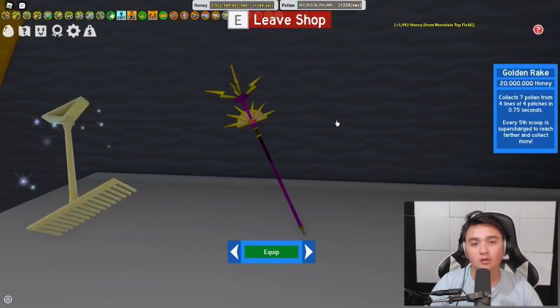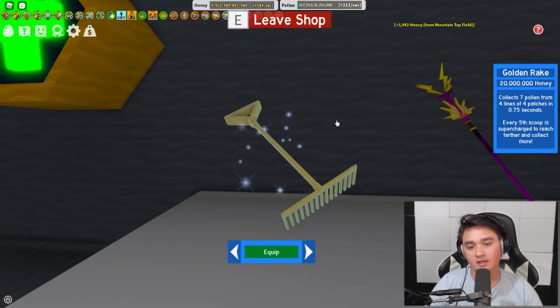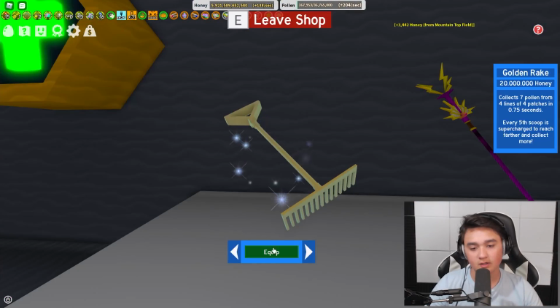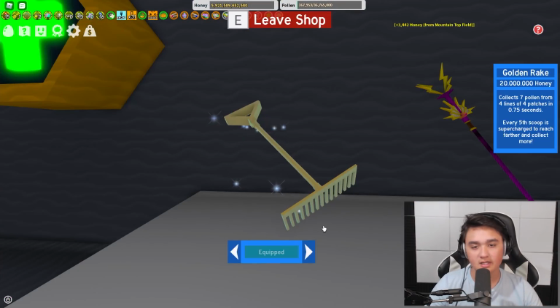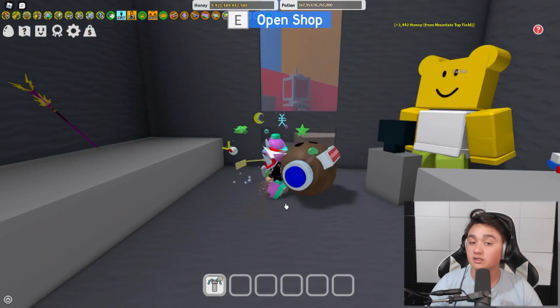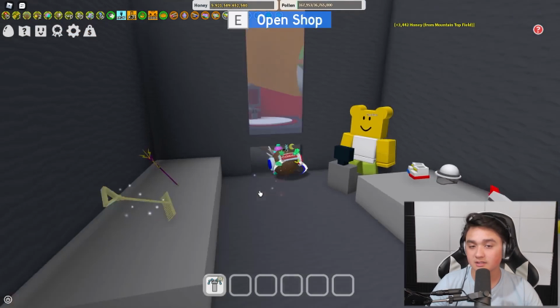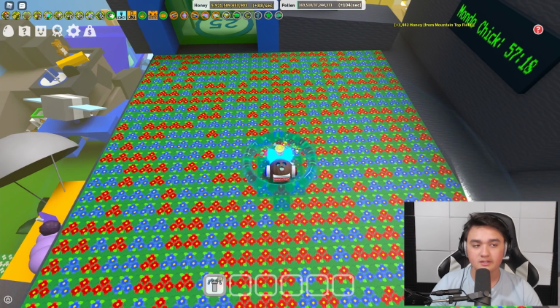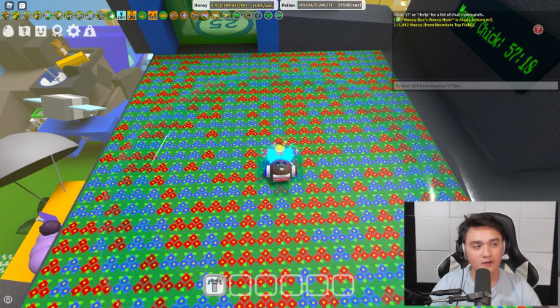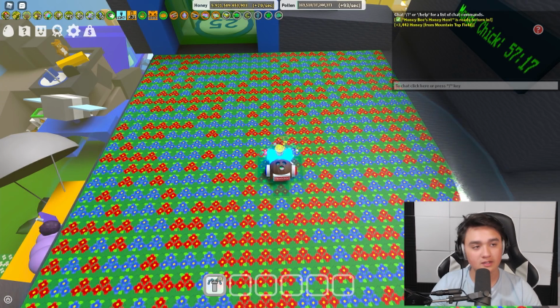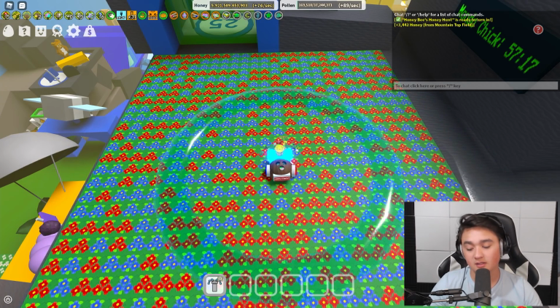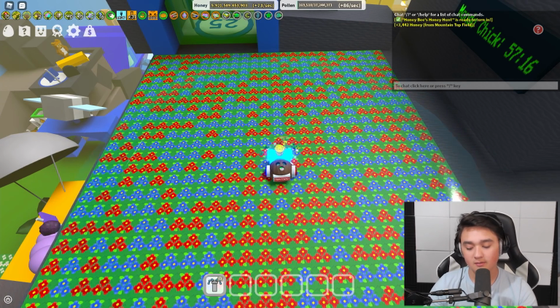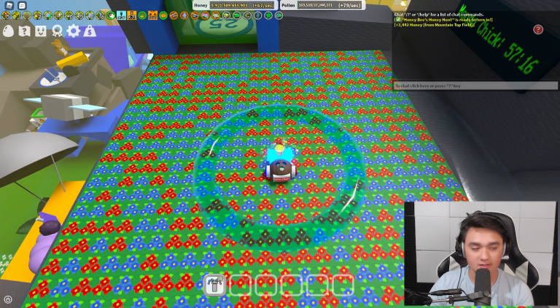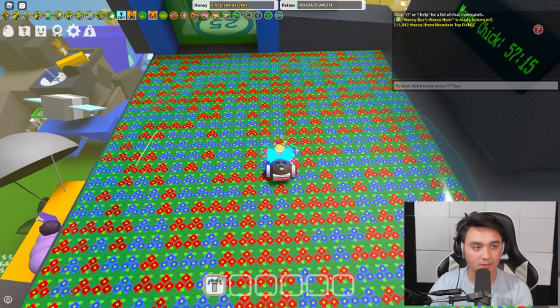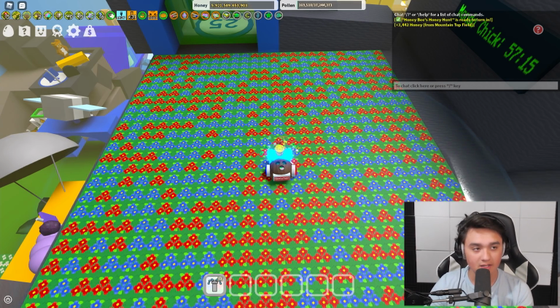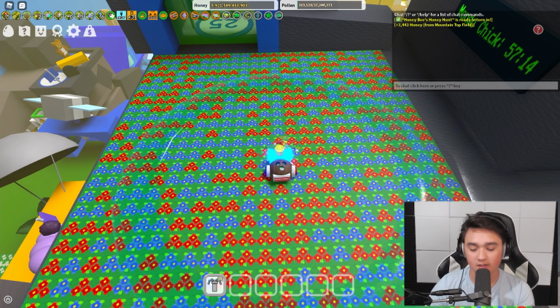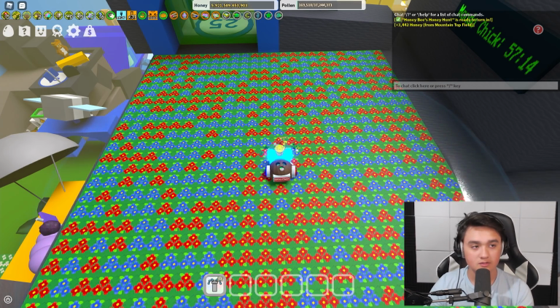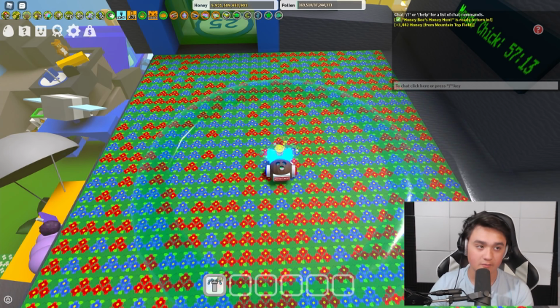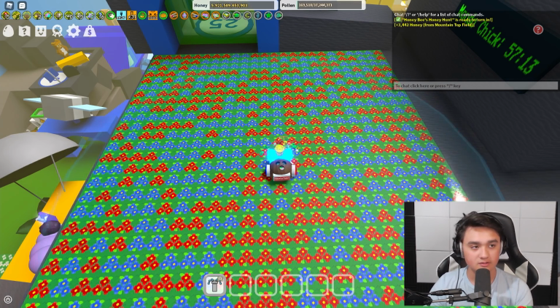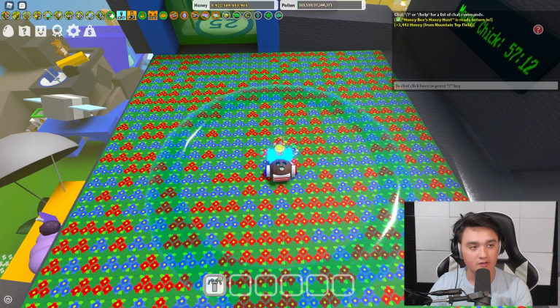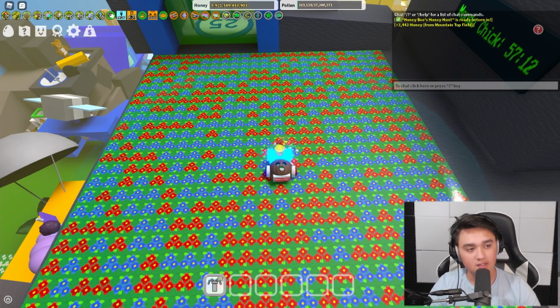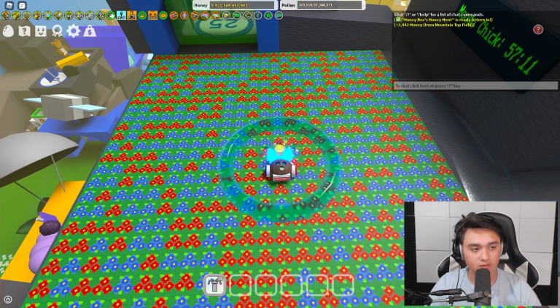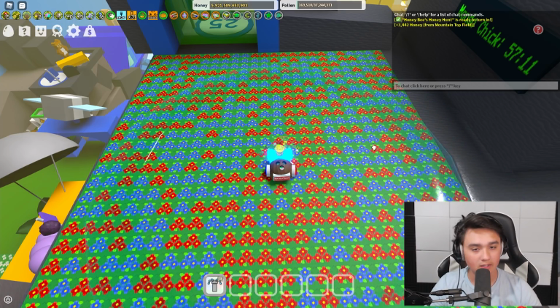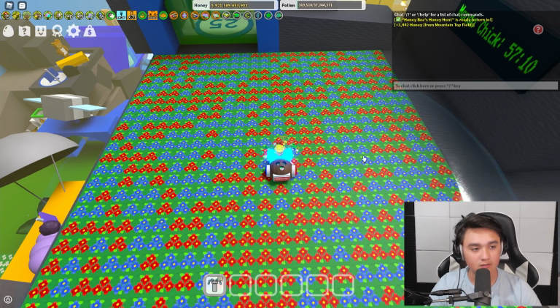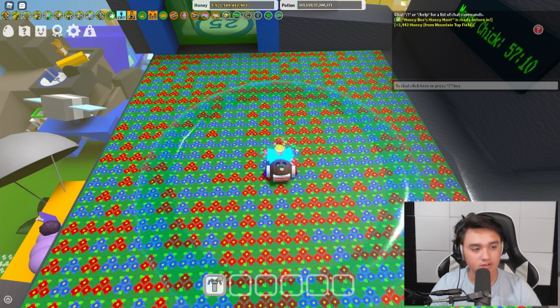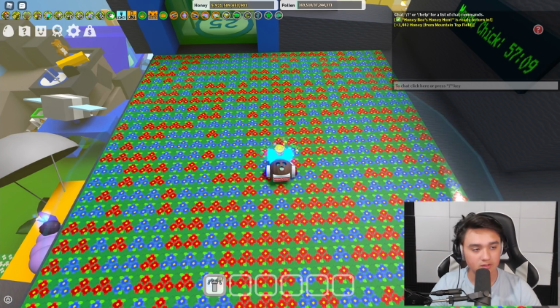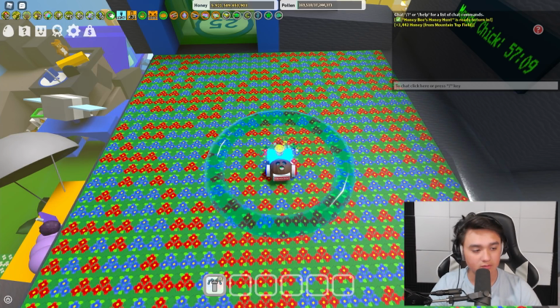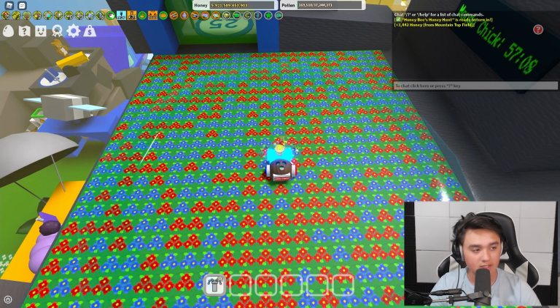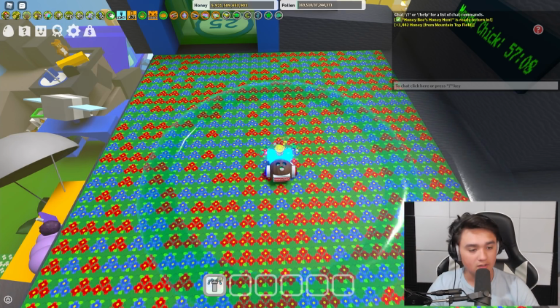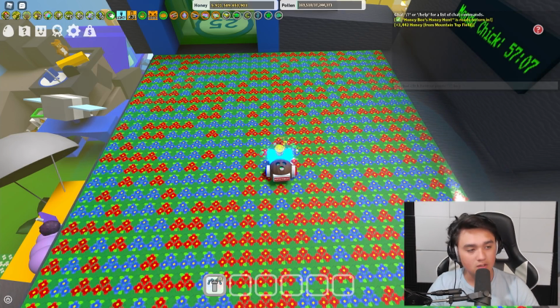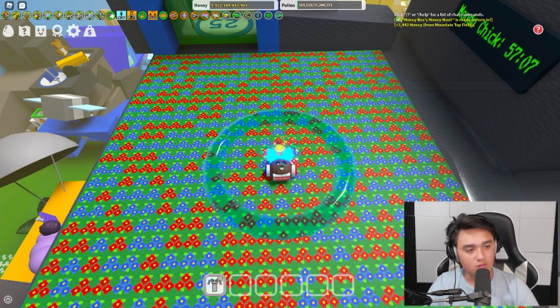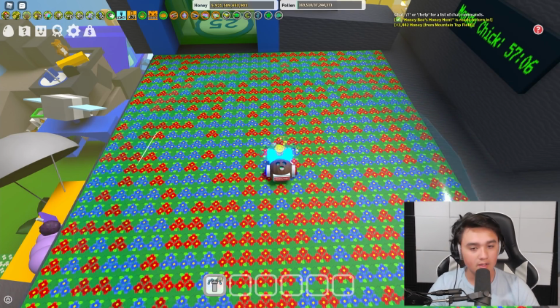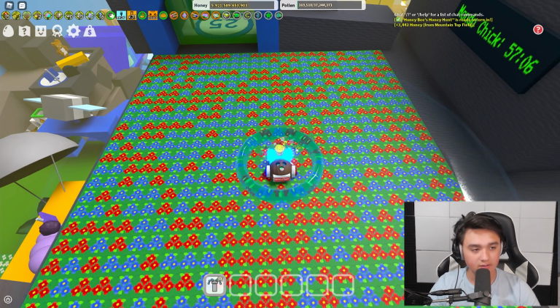The first test is with the Golden Rake, then we'll do the second one with the Sparkstaff. It's going to be a five-minute test, because the last time I did a comparison it was also five minutes. Five-minute timer on Google — we're gonna start after I reset it. Three, two, one — go!